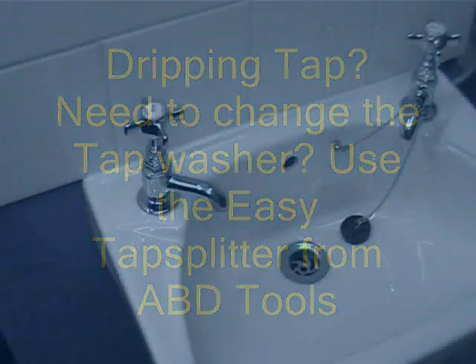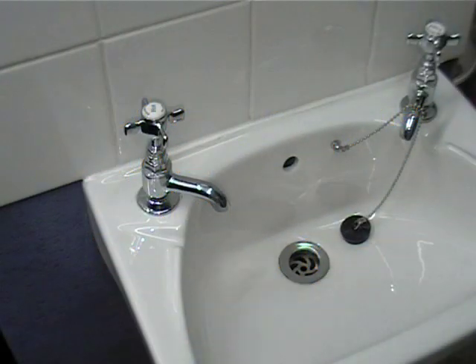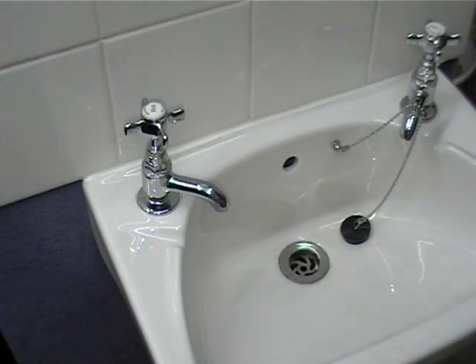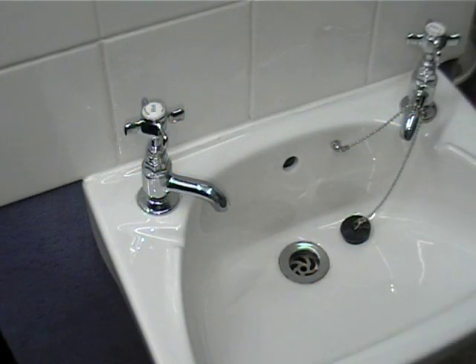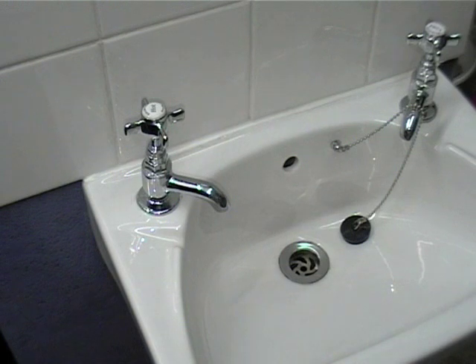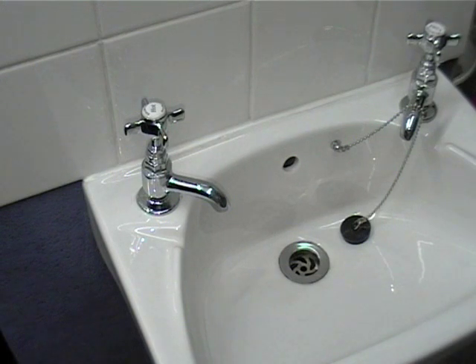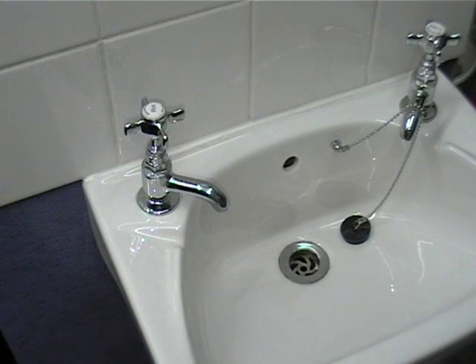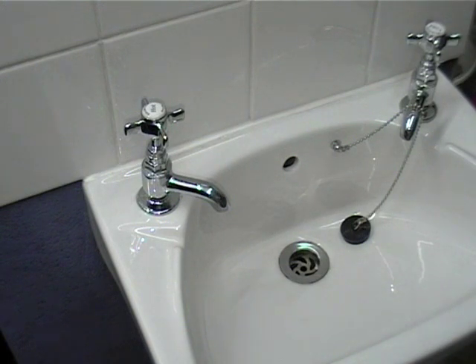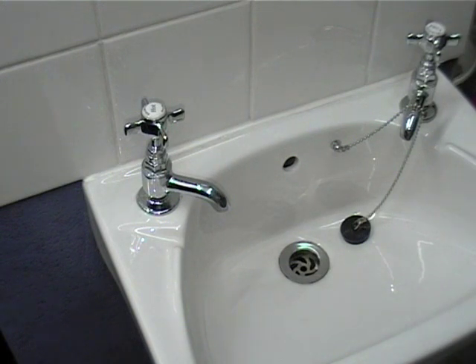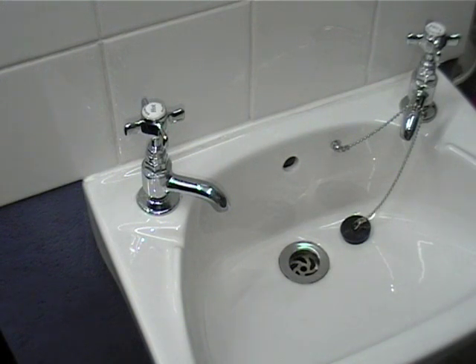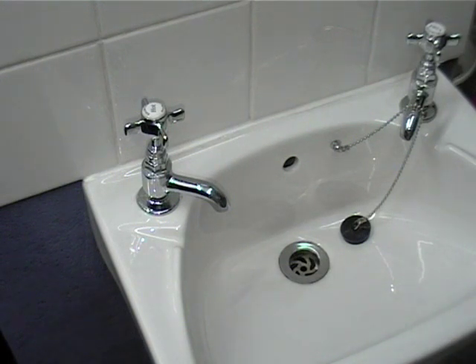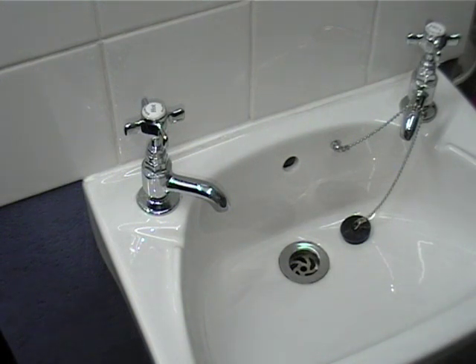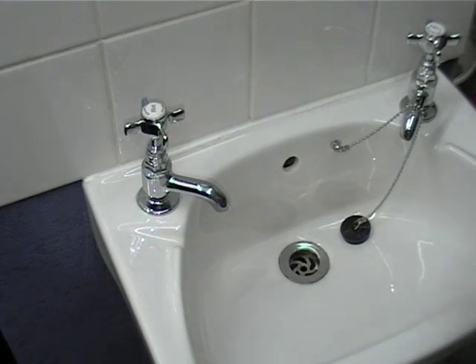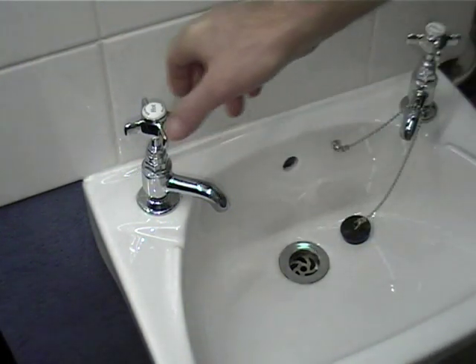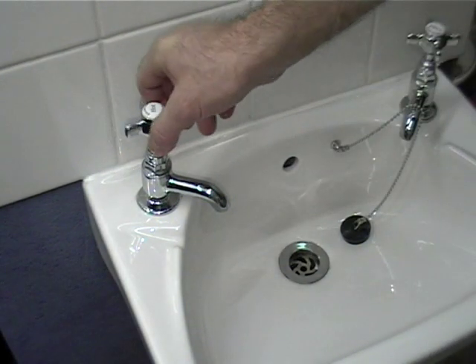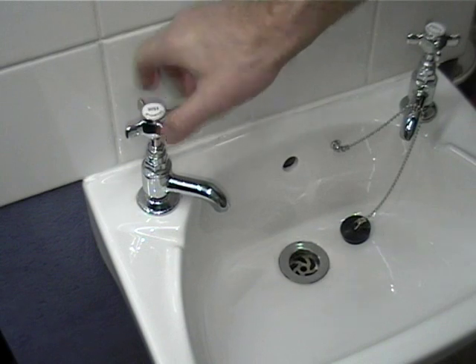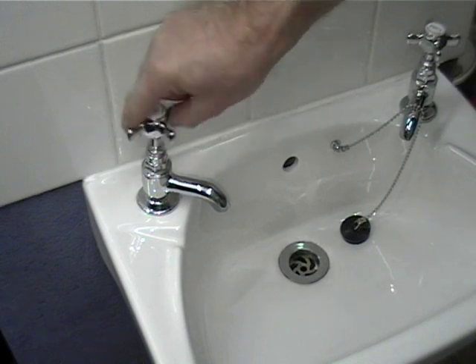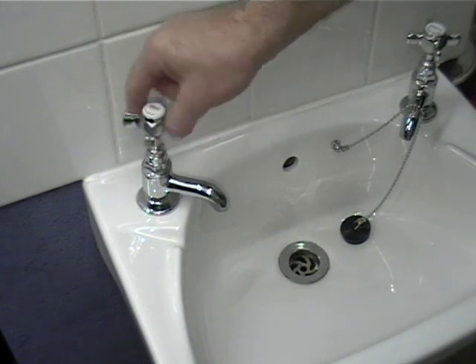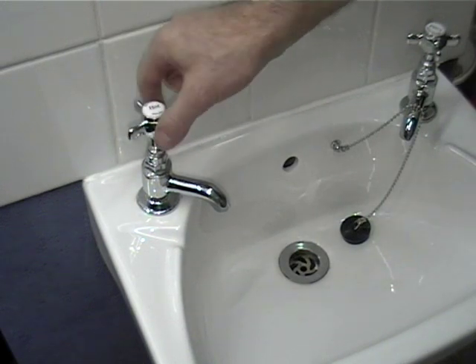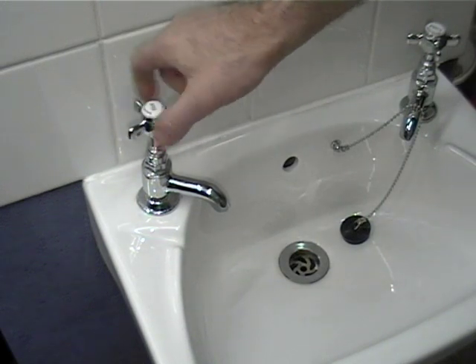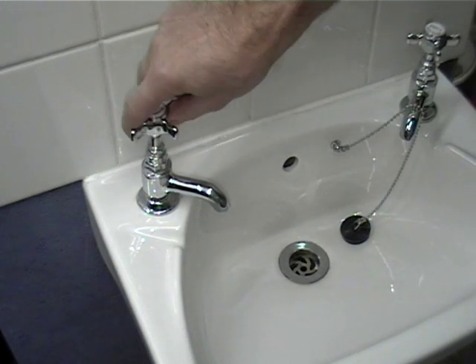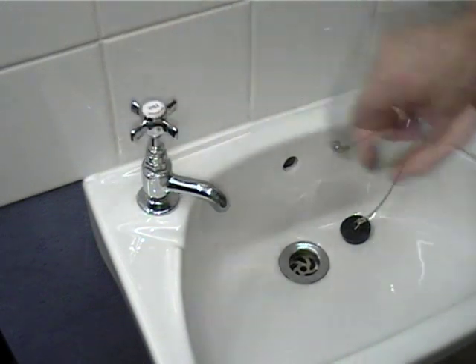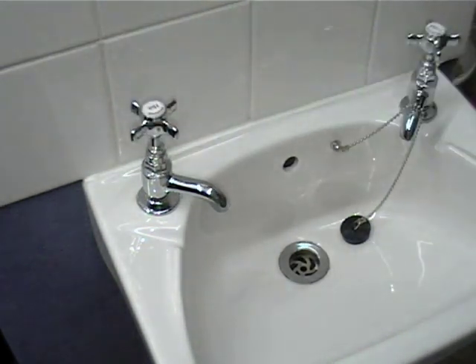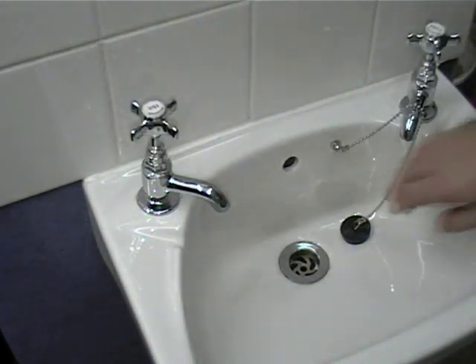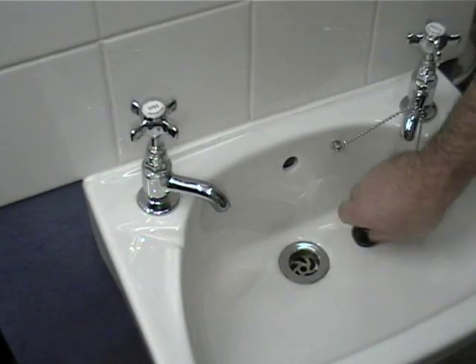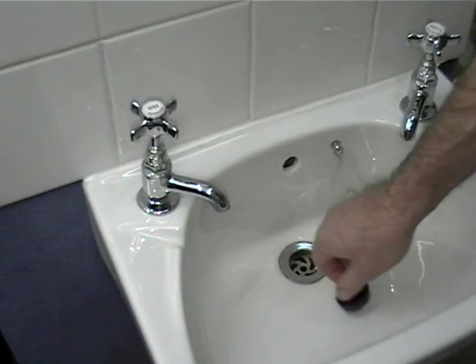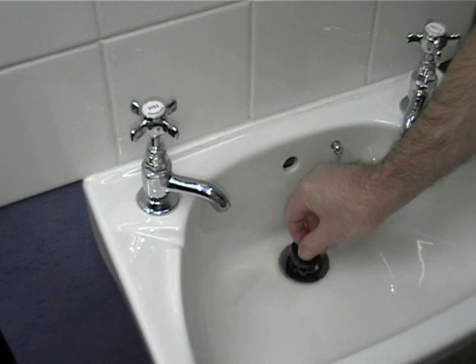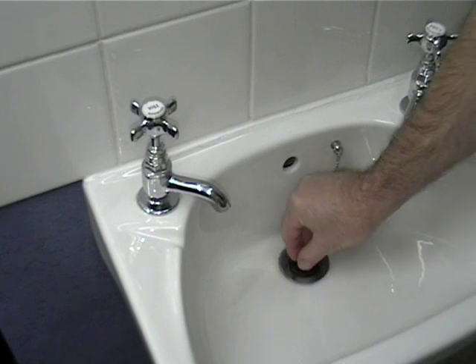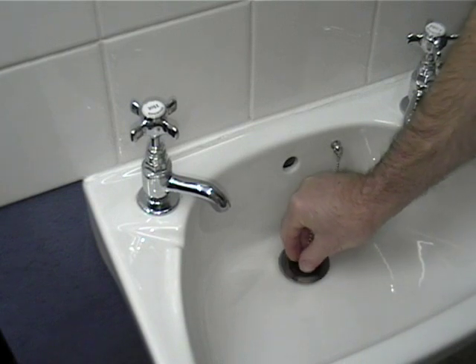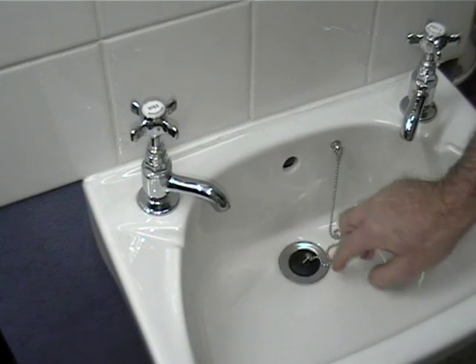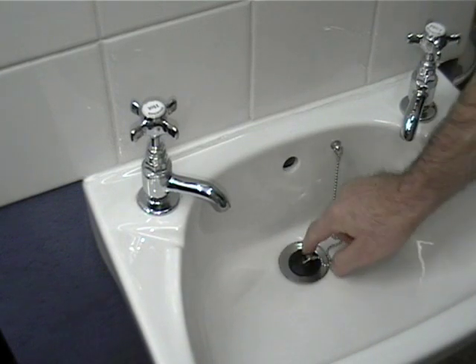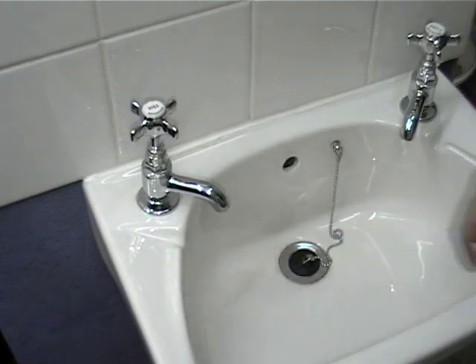Dripping taps — problem and solution. First, turn off the water, then turn on the tap to make sure you have turned the water off. Then put the plug in. This stops anything dropping down the plug hole and you losing it.